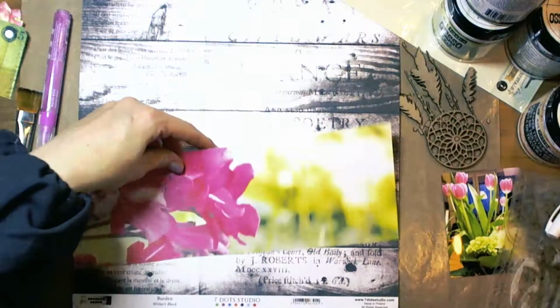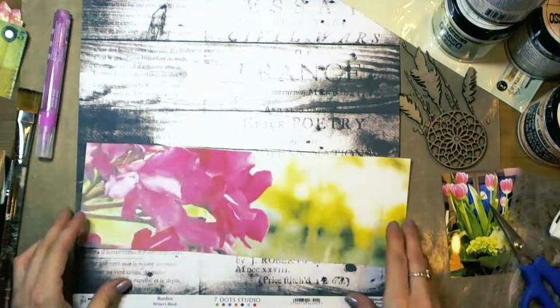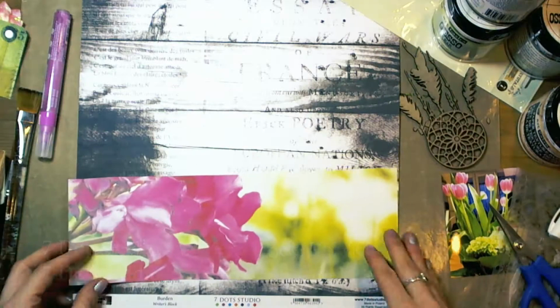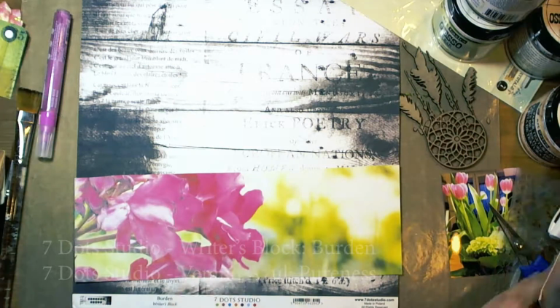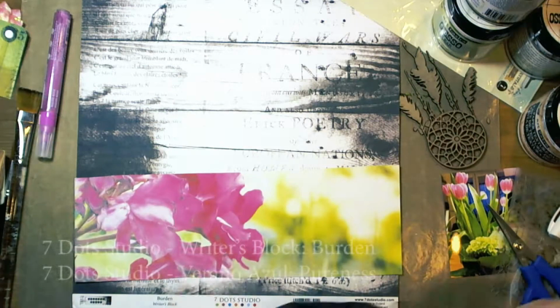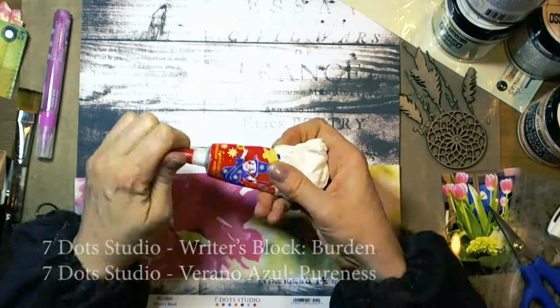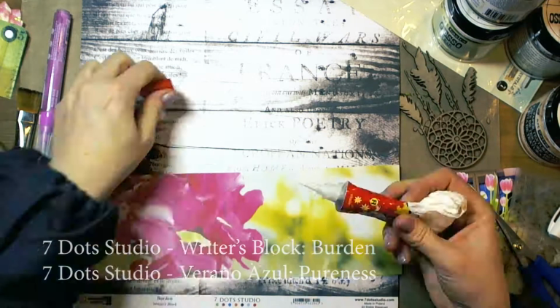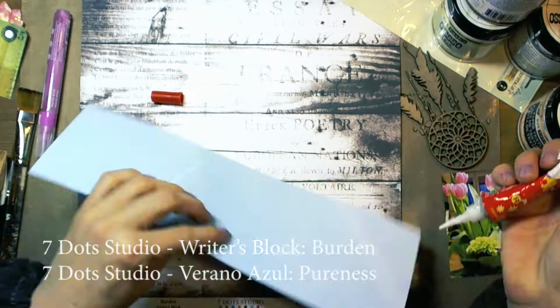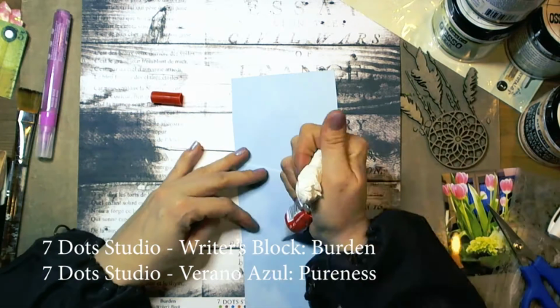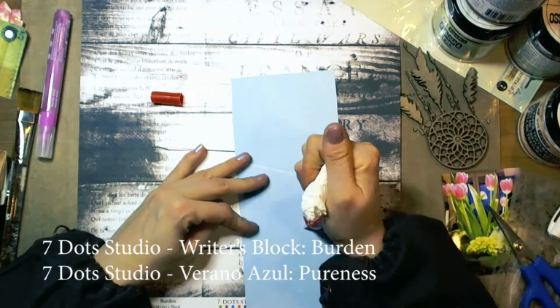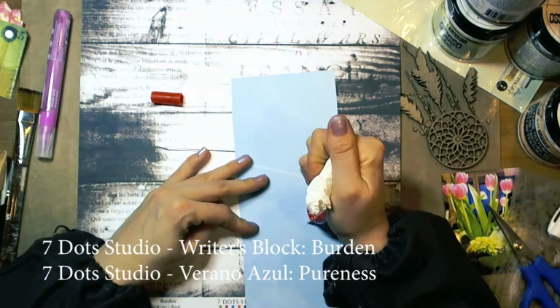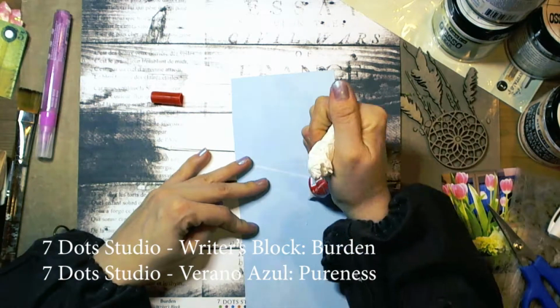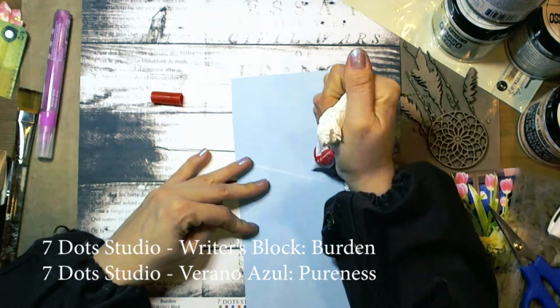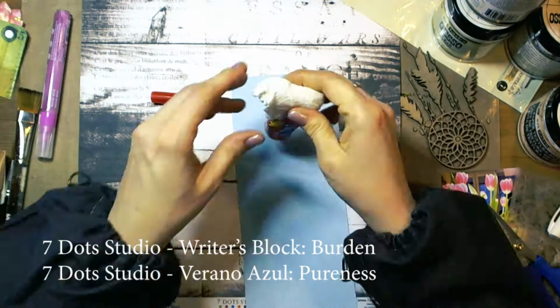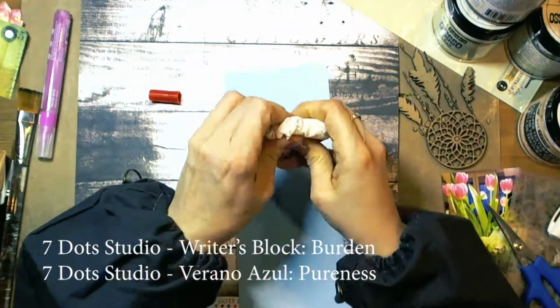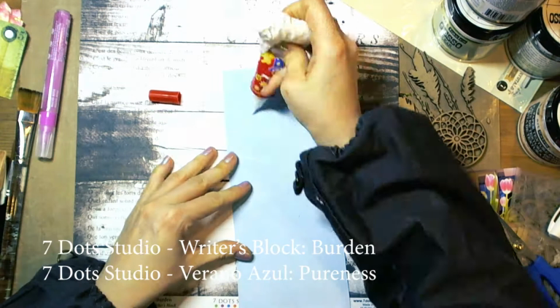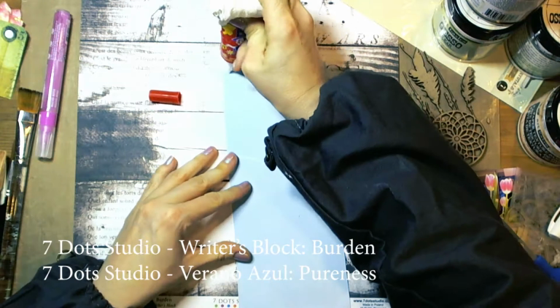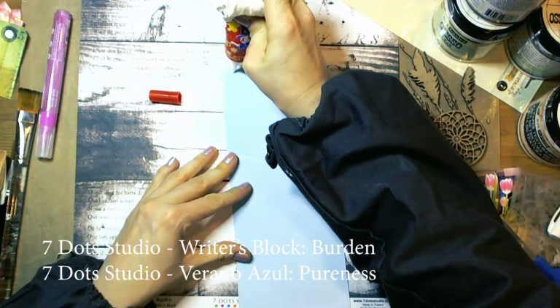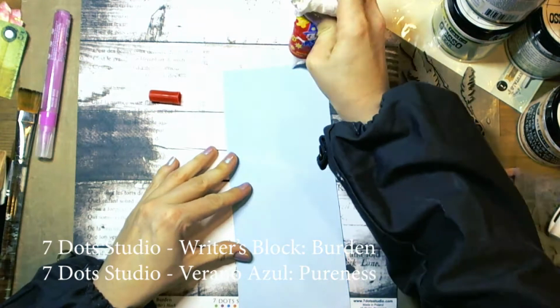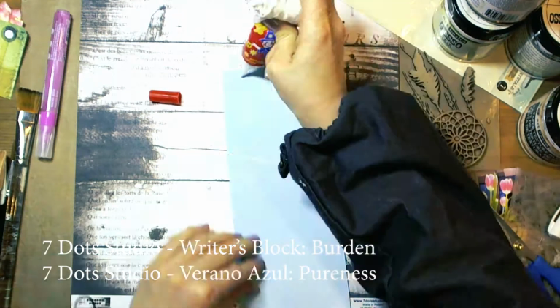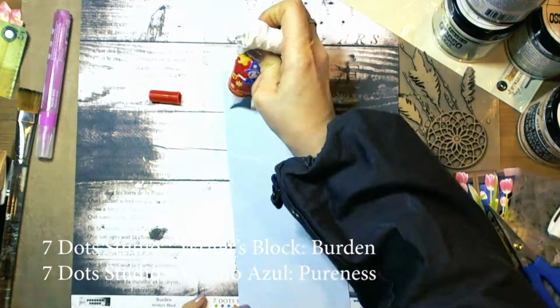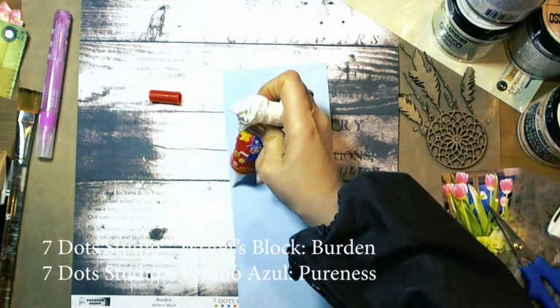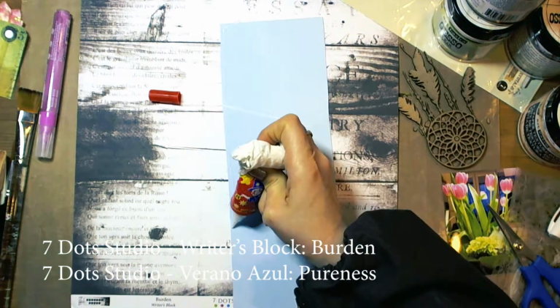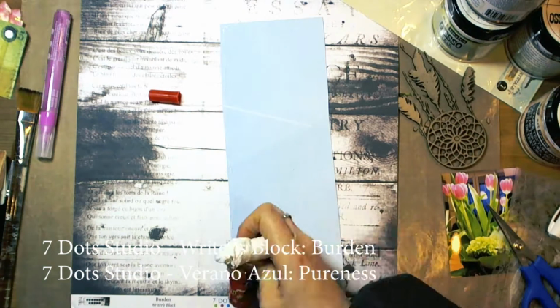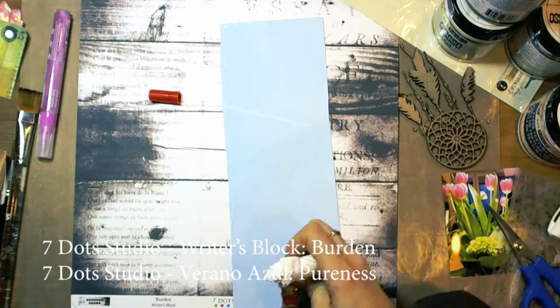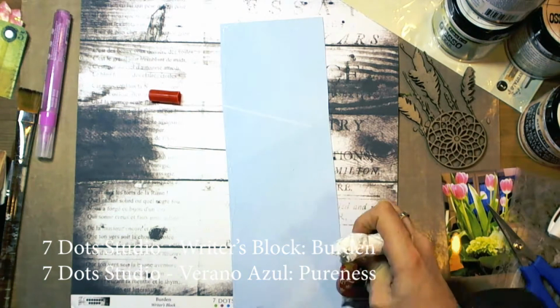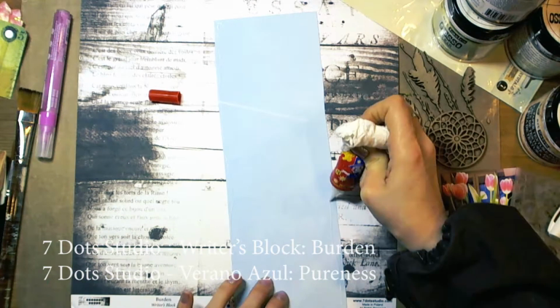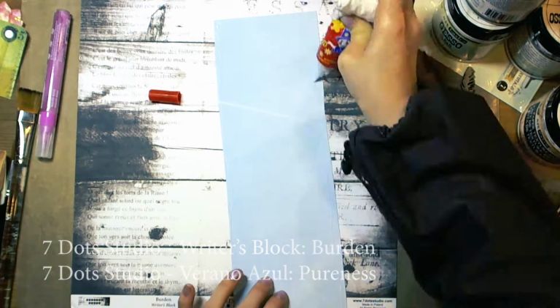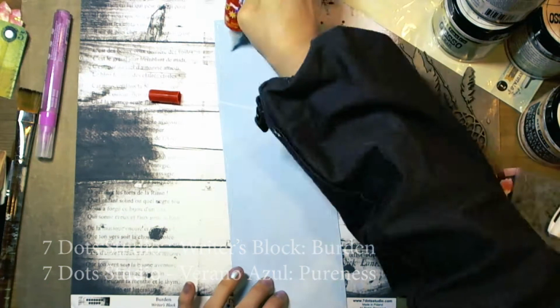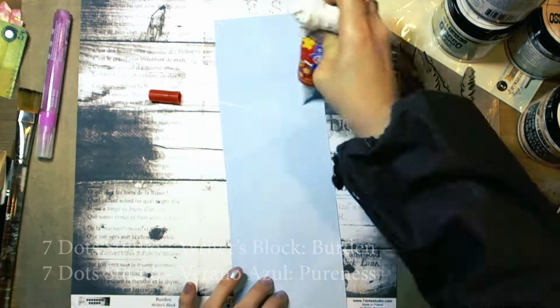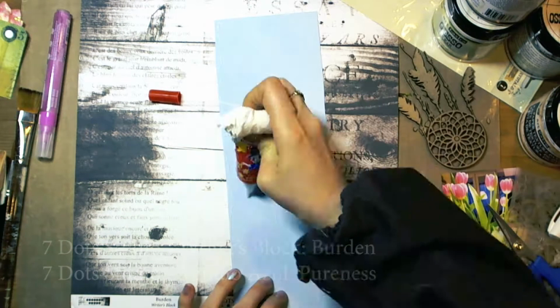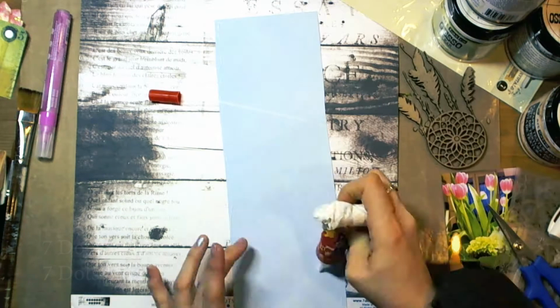Hello everybody! Today I would like to show you a video tutorial on how to make a fixed media layout.